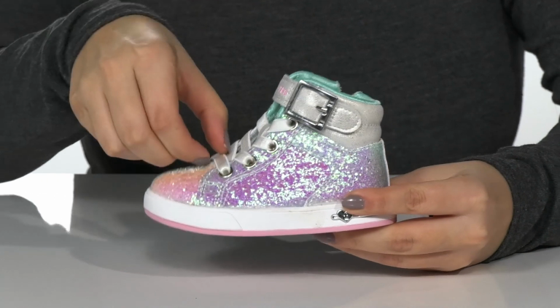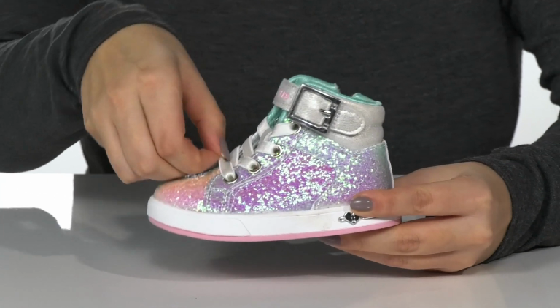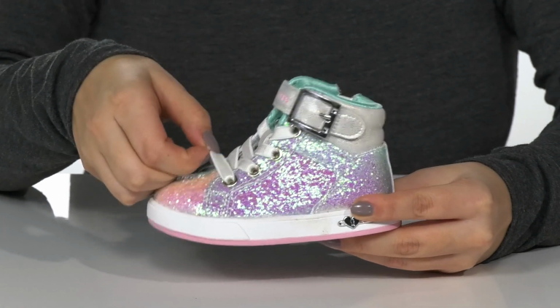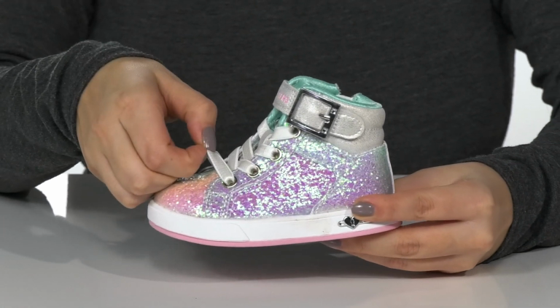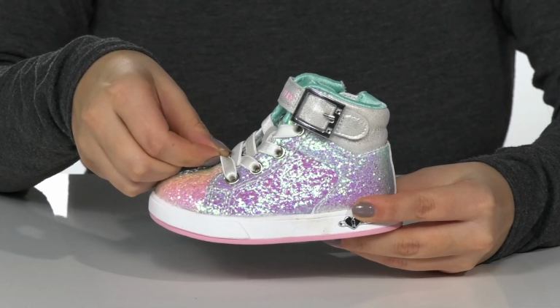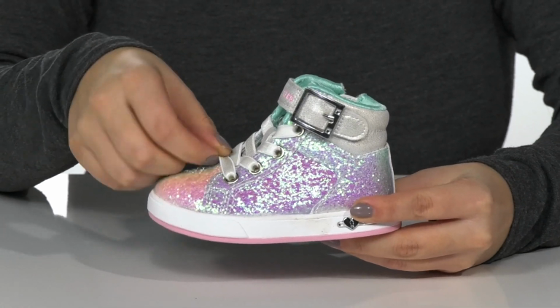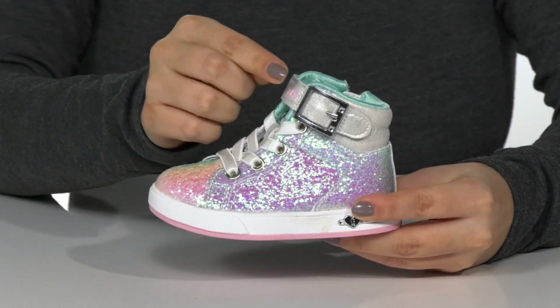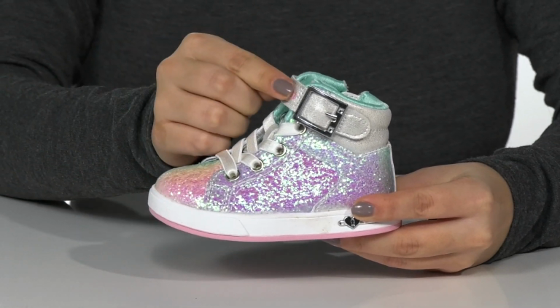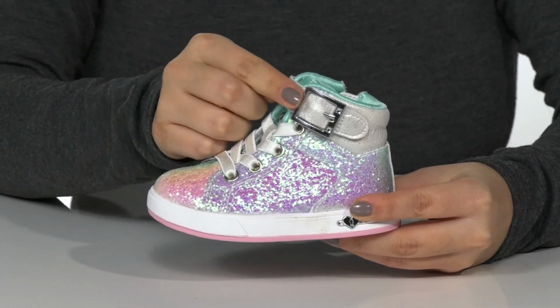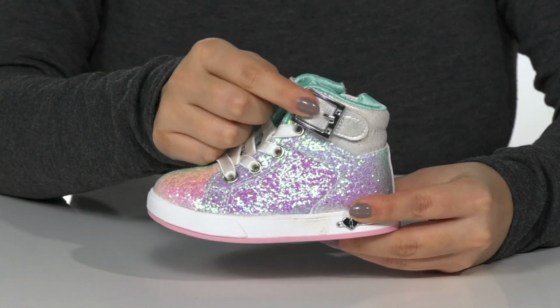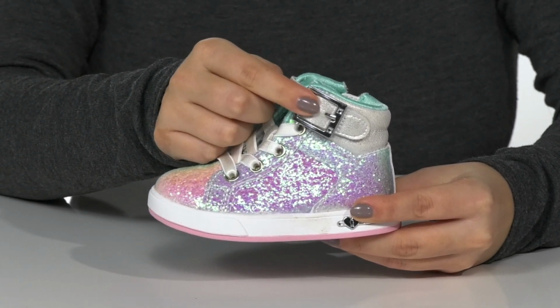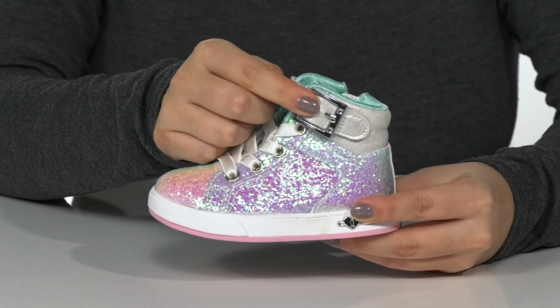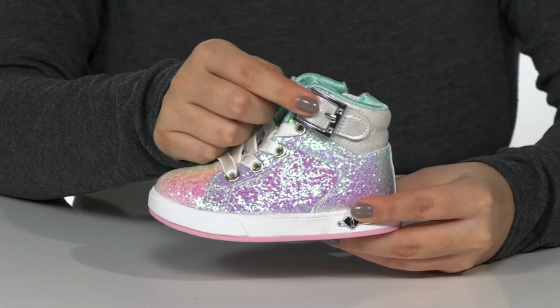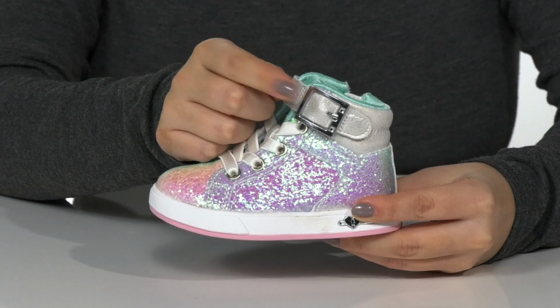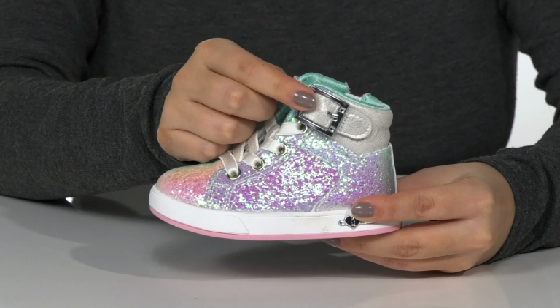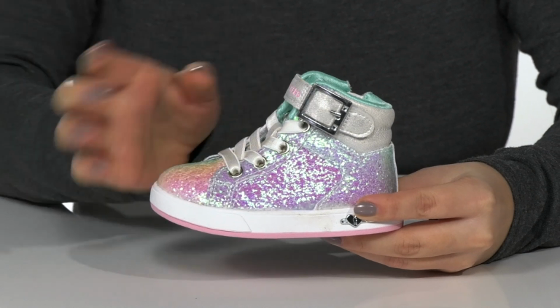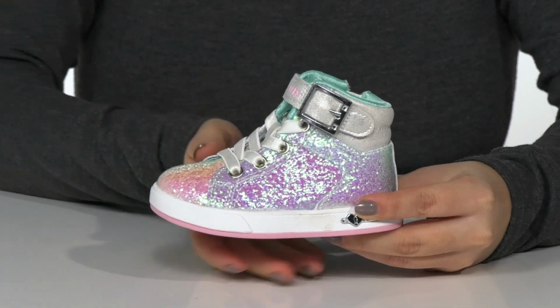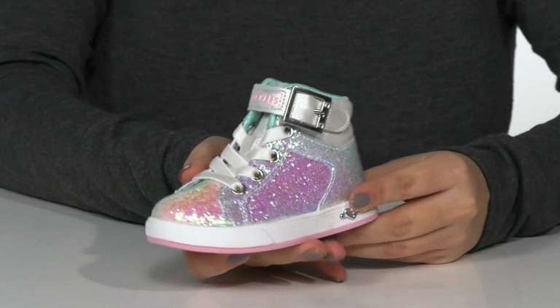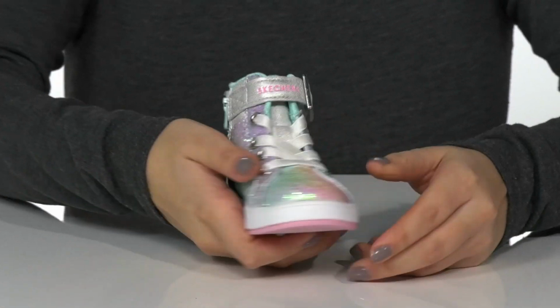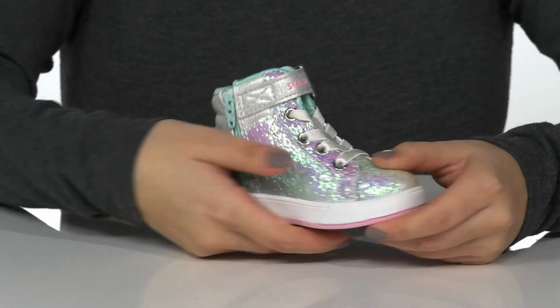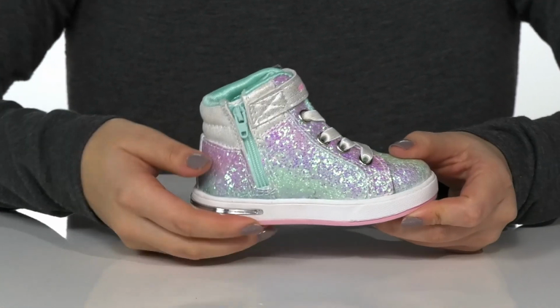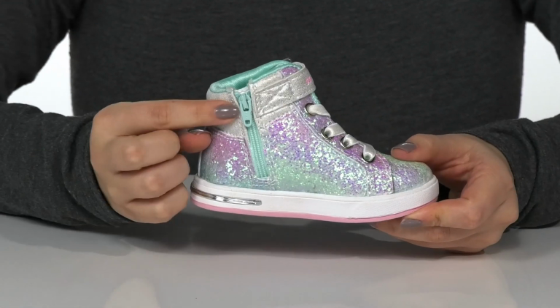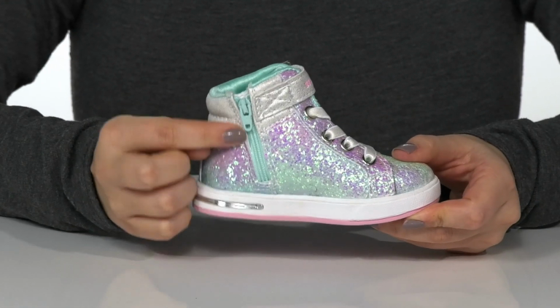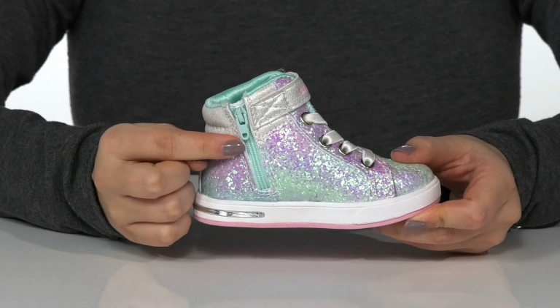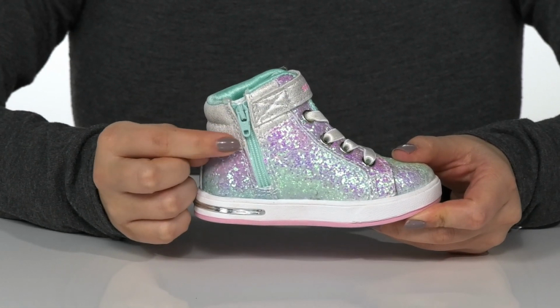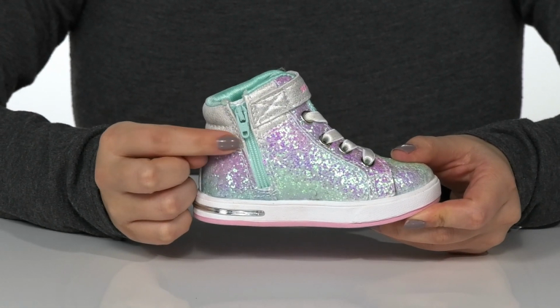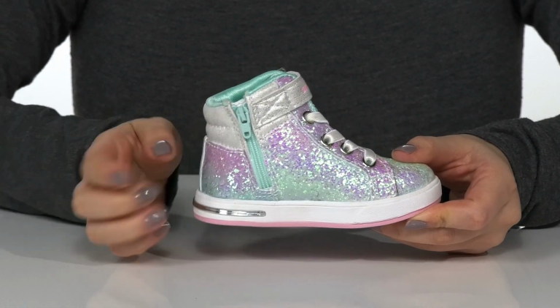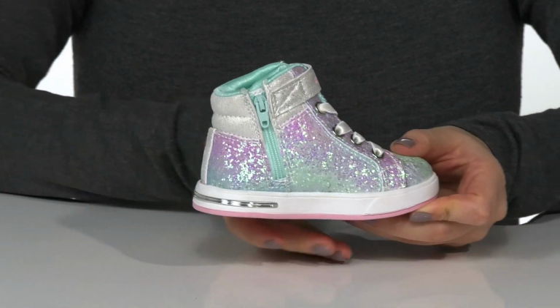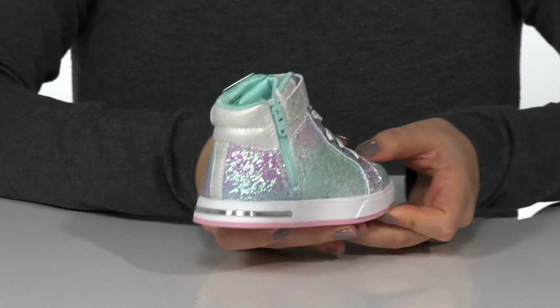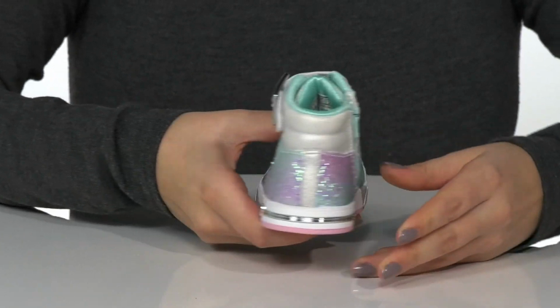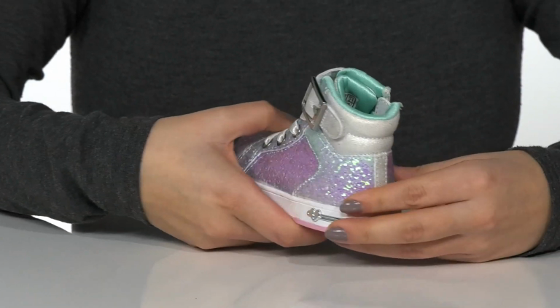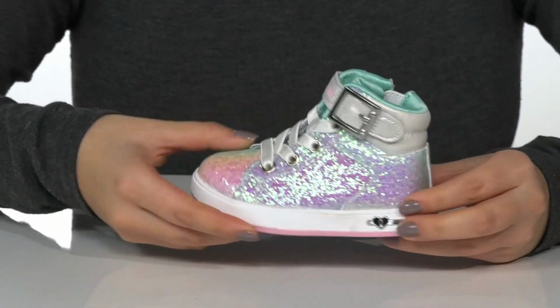These feature elastic laces for an easier on and off, with a hook and loop strap across the top that has a decorative buckle. On the inside there is a fully functioning zipper so your kids can slip these on all by themselves.